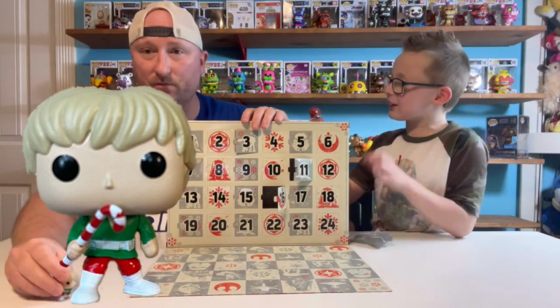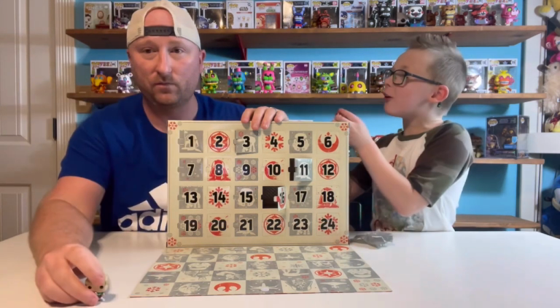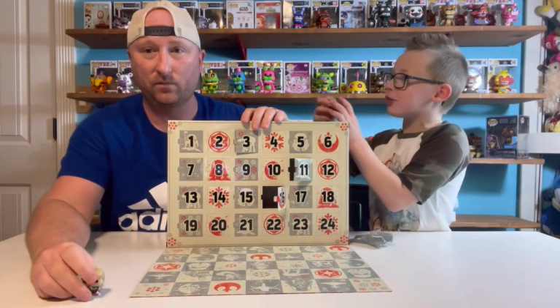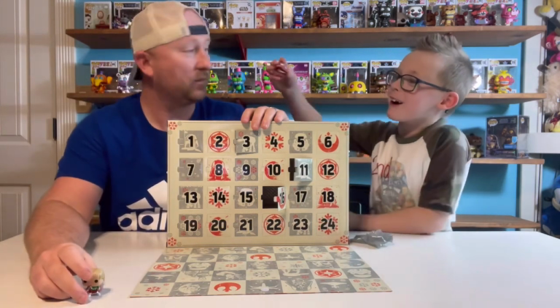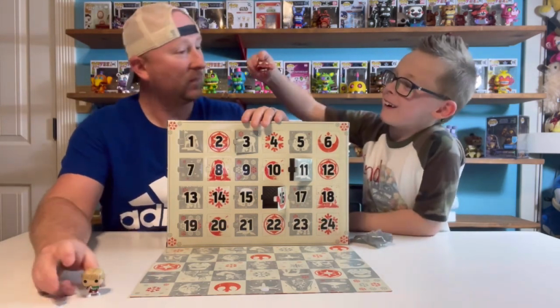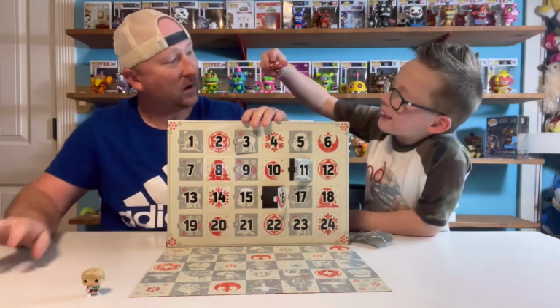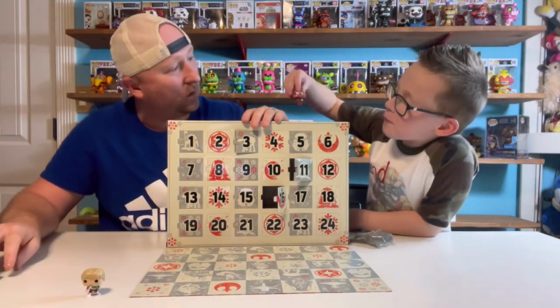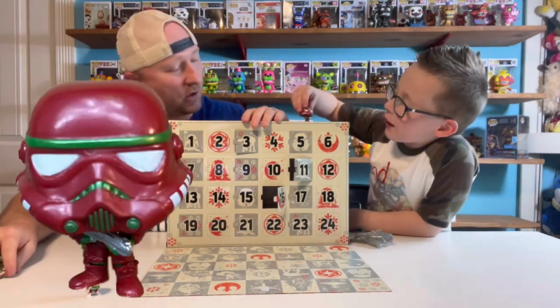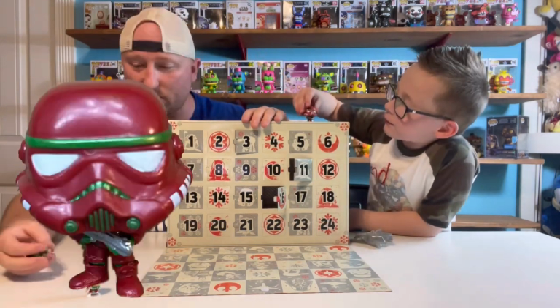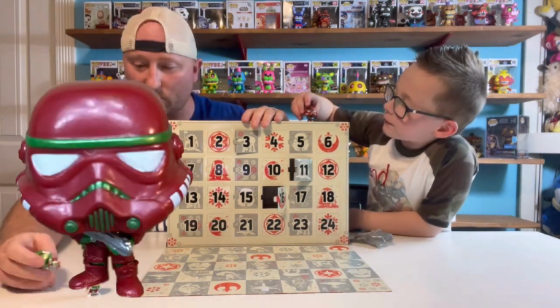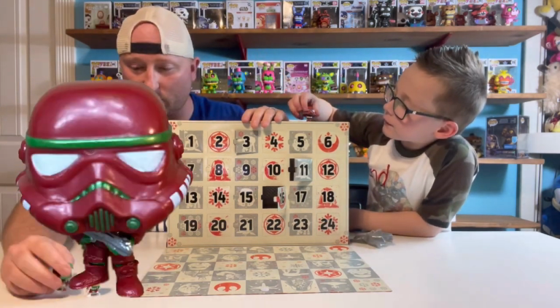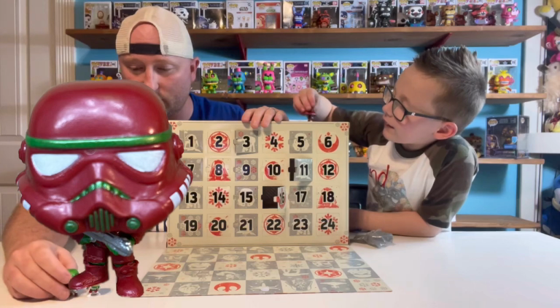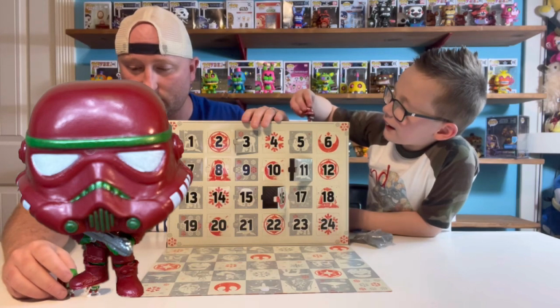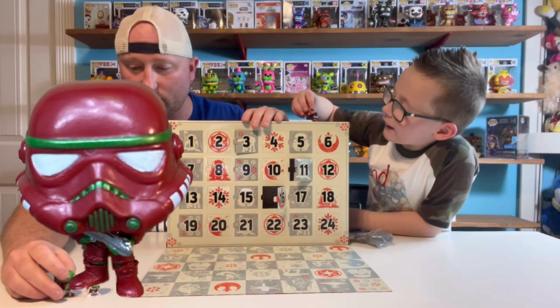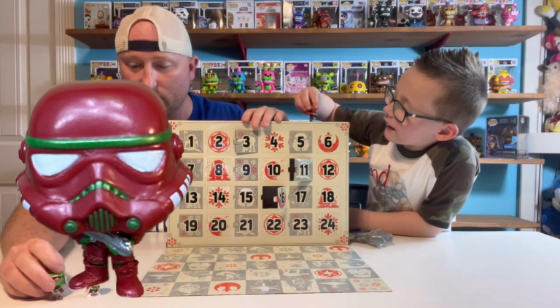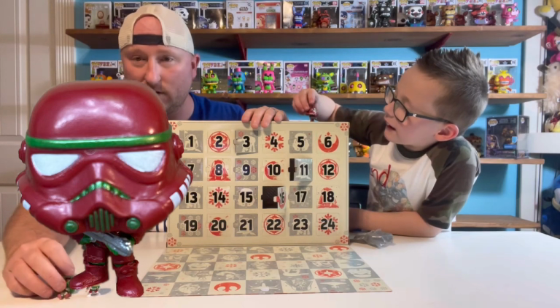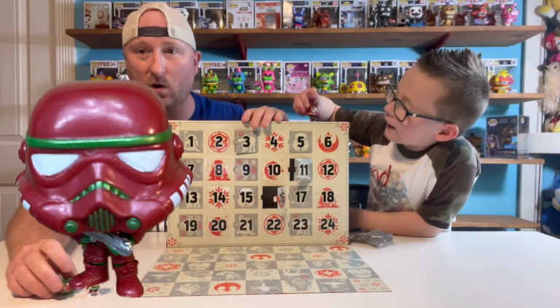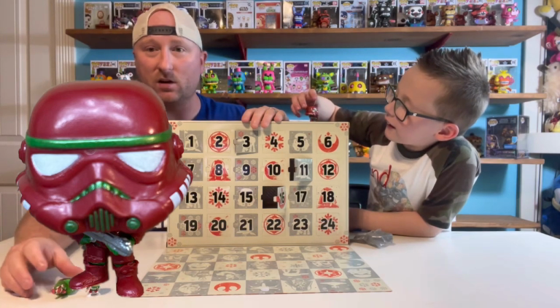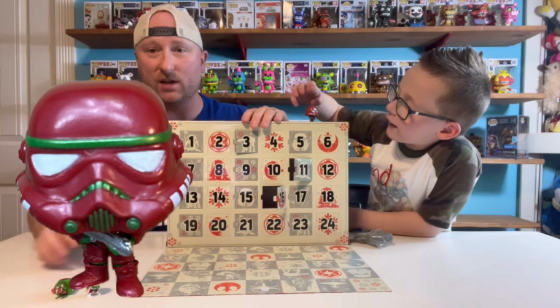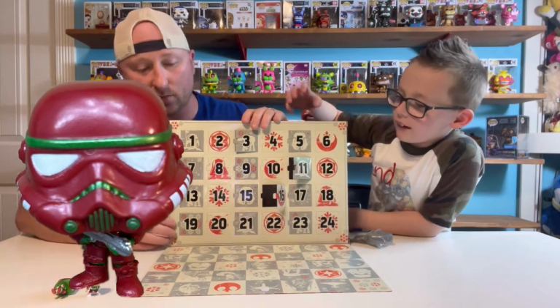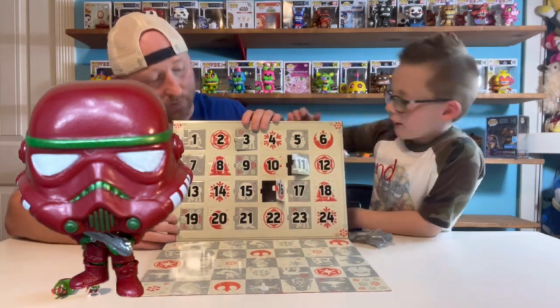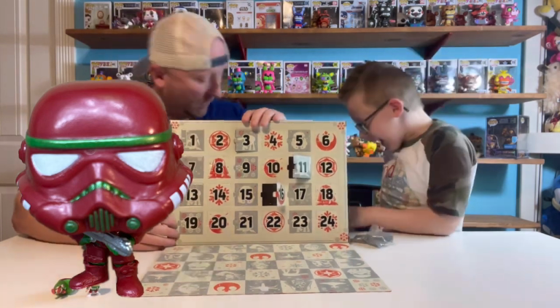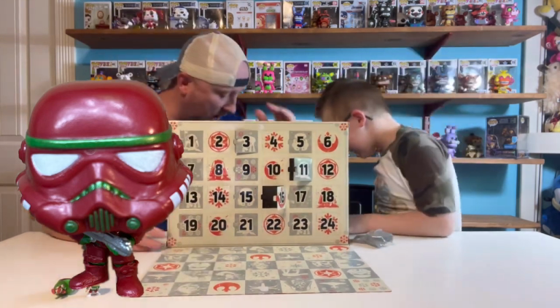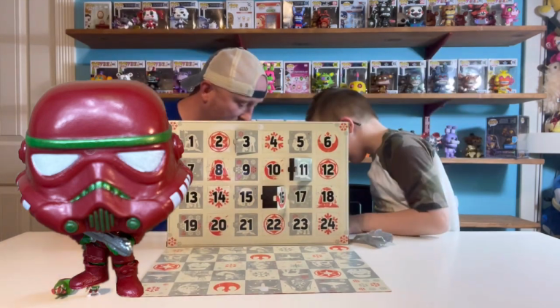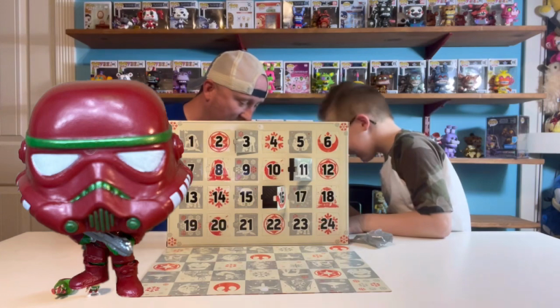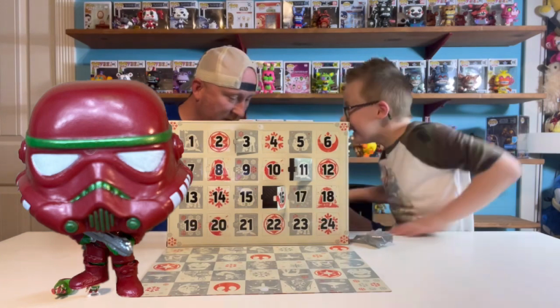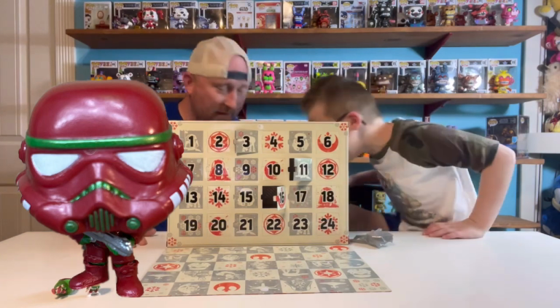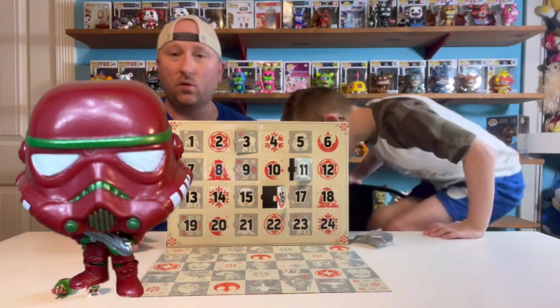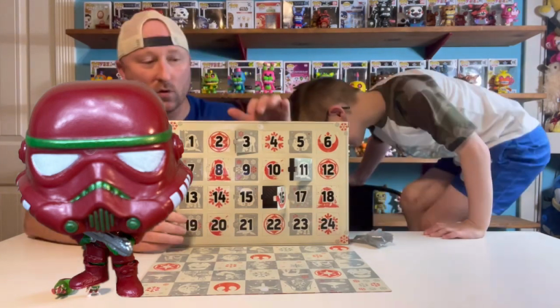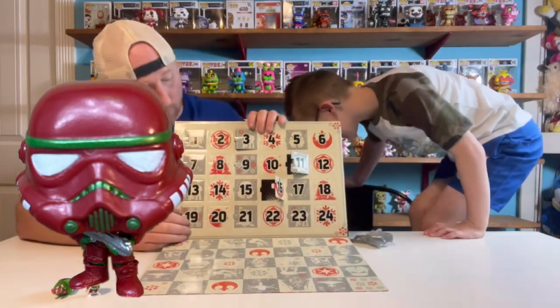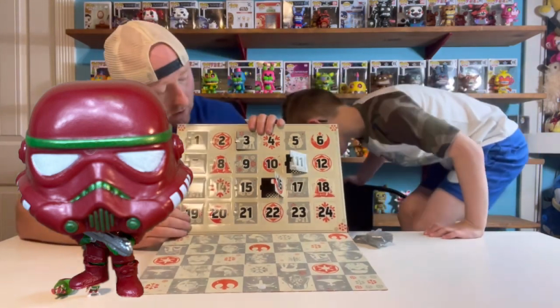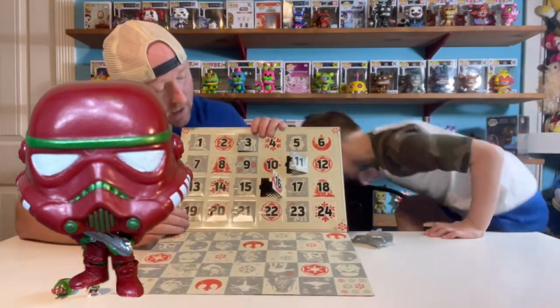It's a stormtrooper! A Christmas stormtrooper! Boba's not going to stand up. That stormtrooper fell on his head. So you got number 10 there.